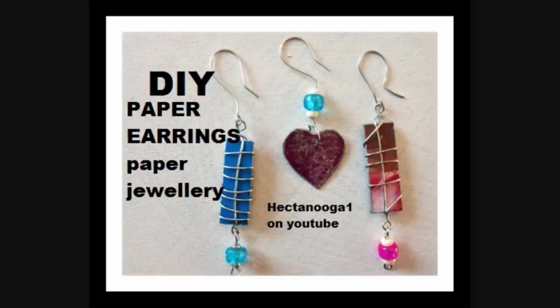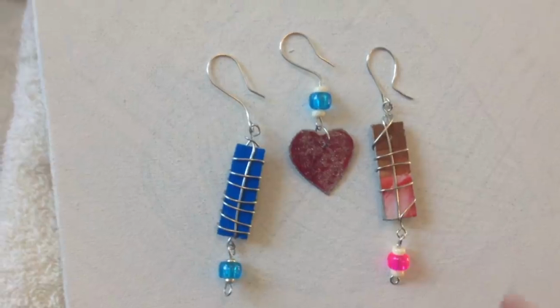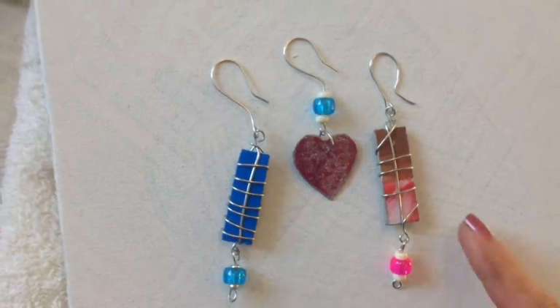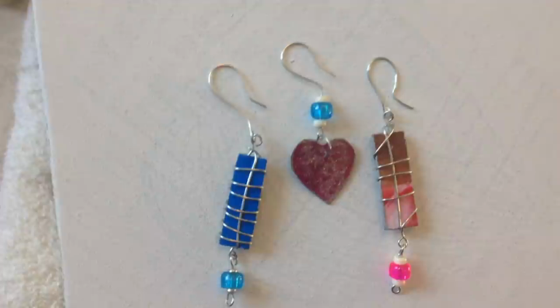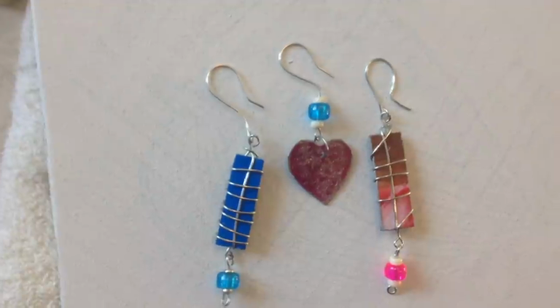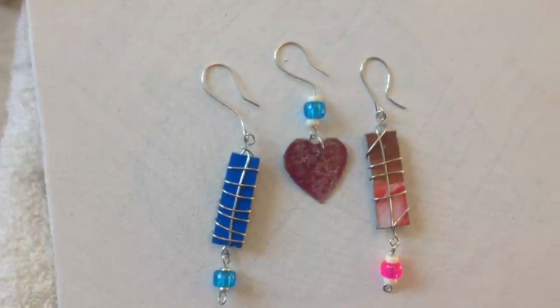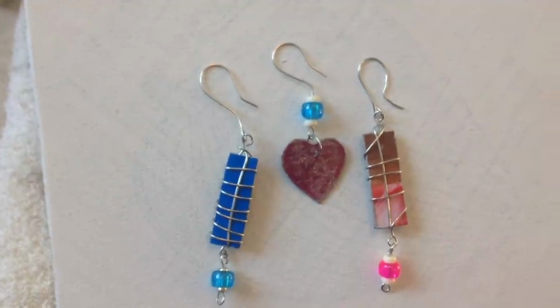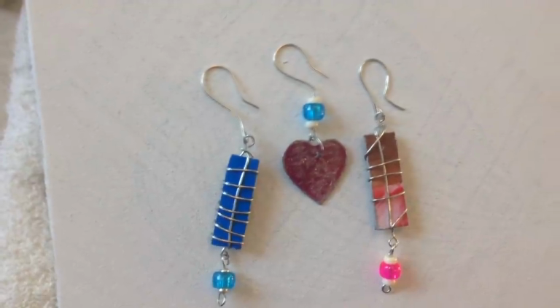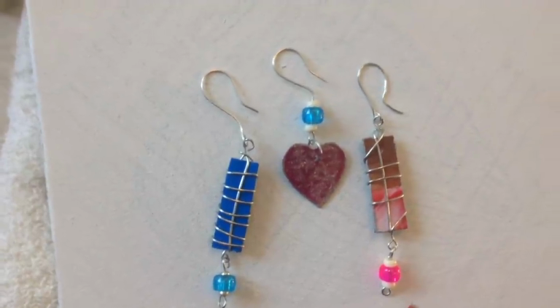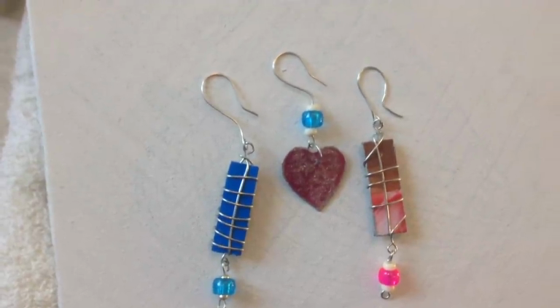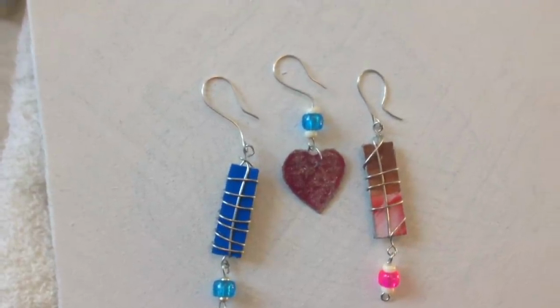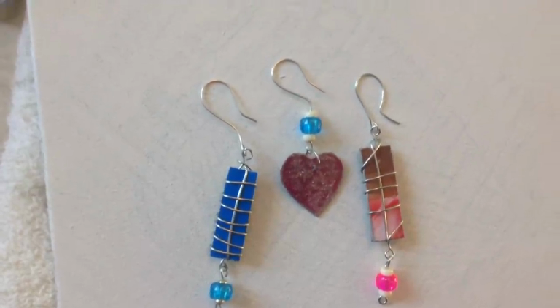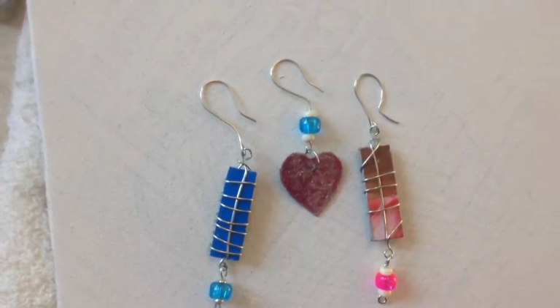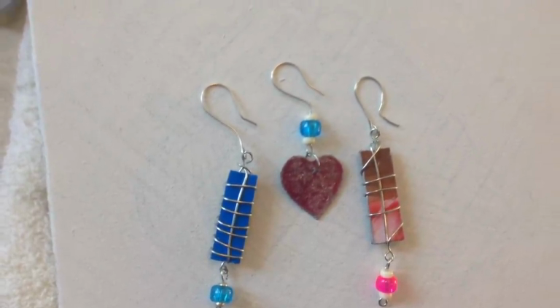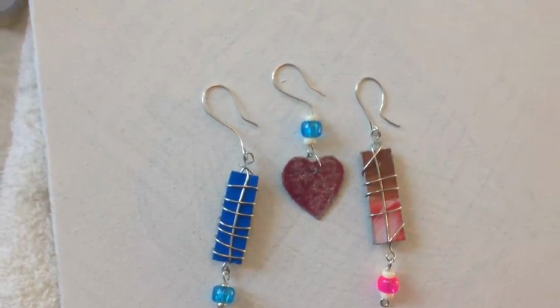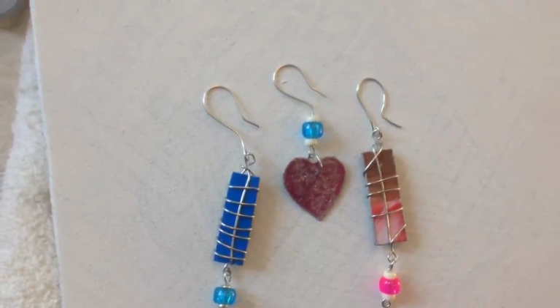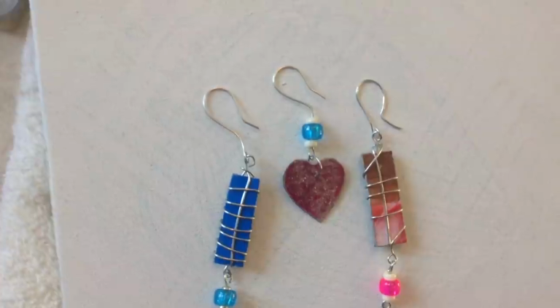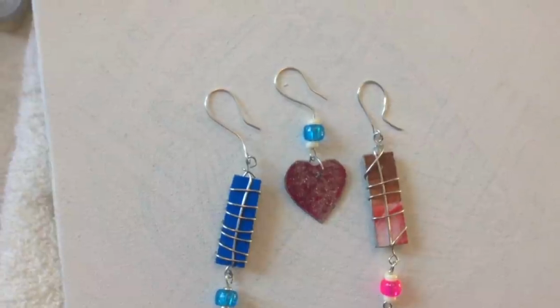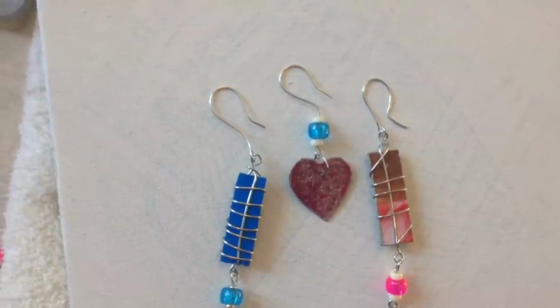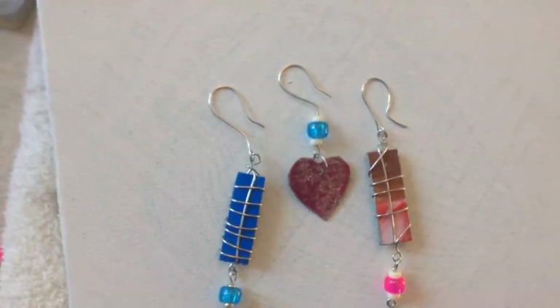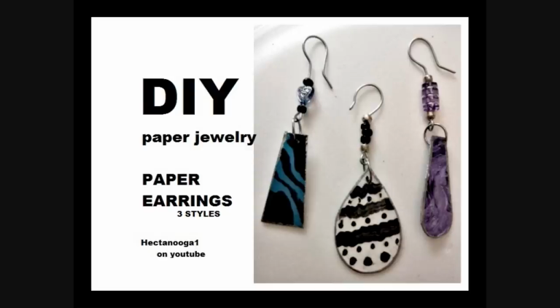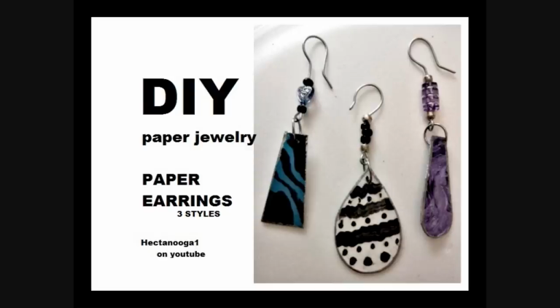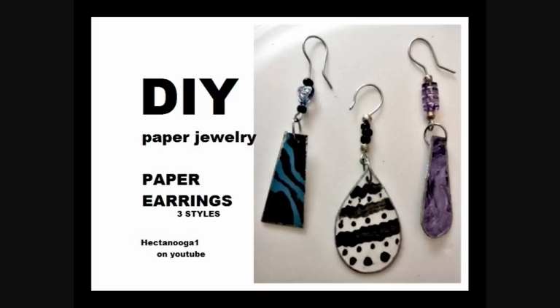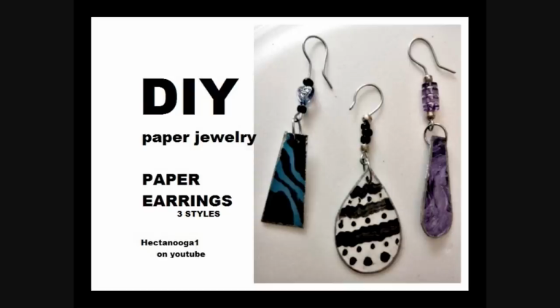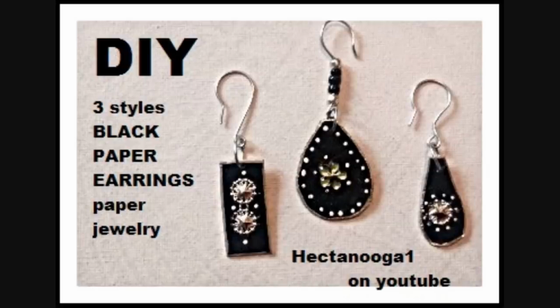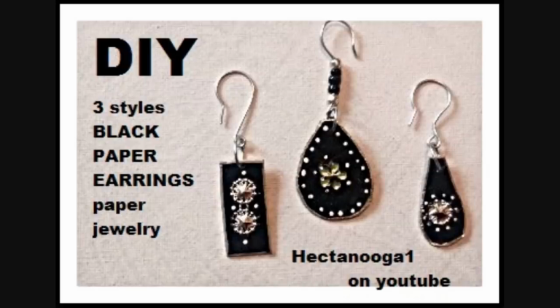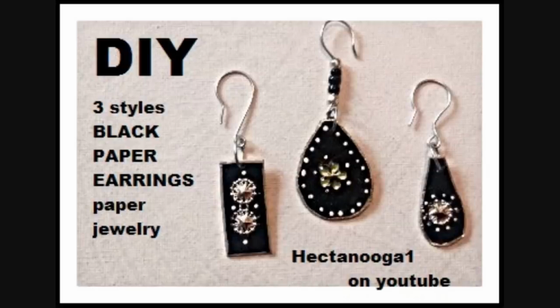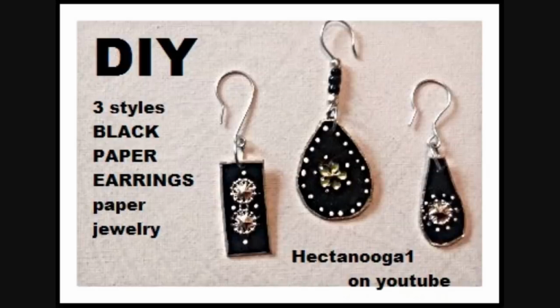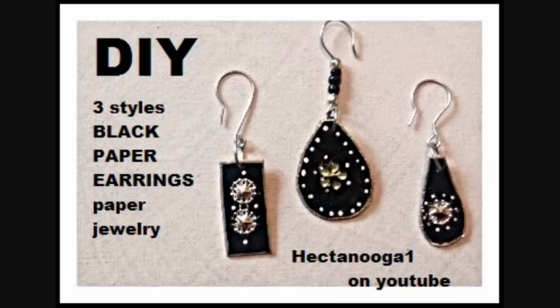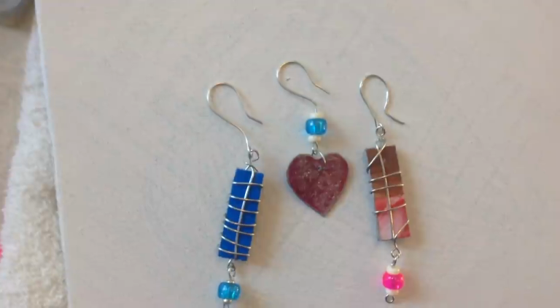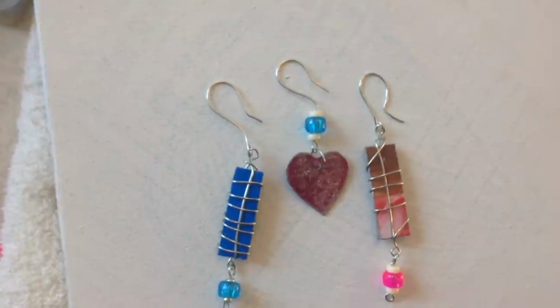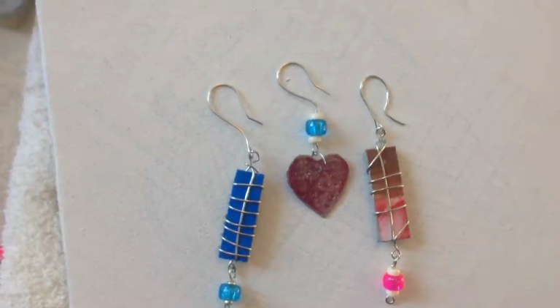Hi everyone, this is Emmy. Today I'm going to show you how you can make three more paper earrings. Please check out my other two videos on how to make paper earrings. So let's get started.